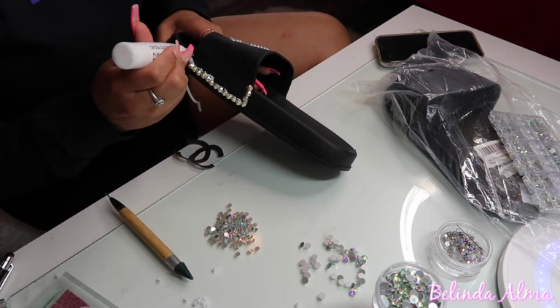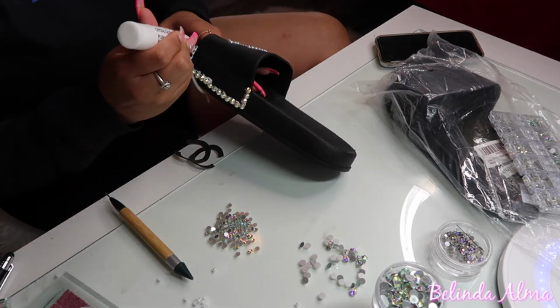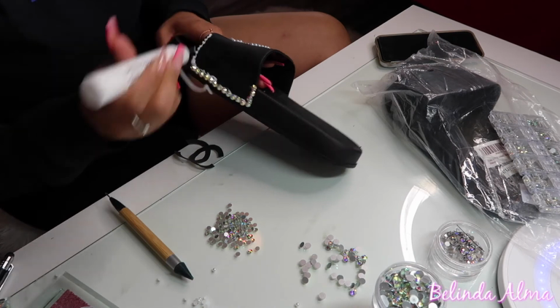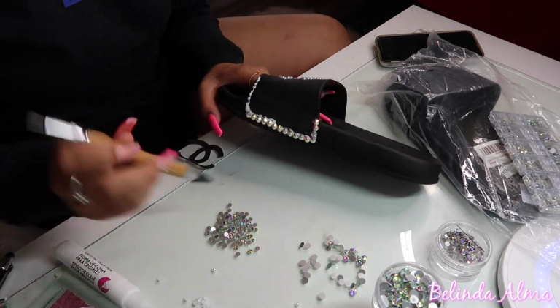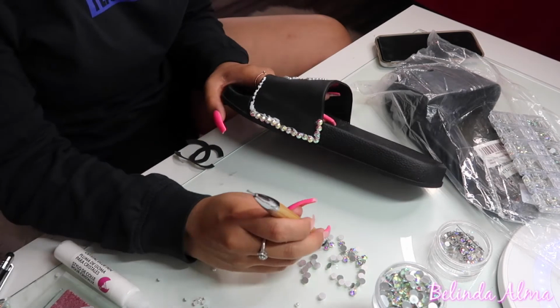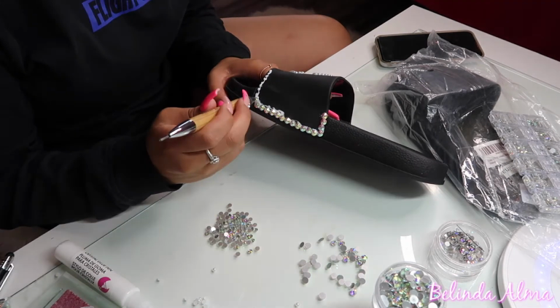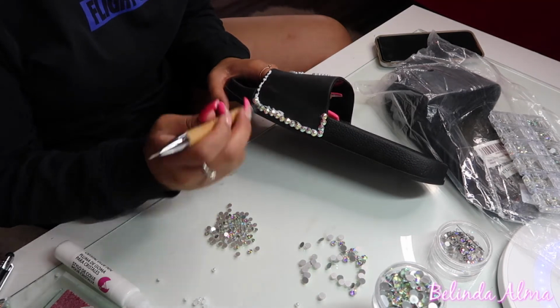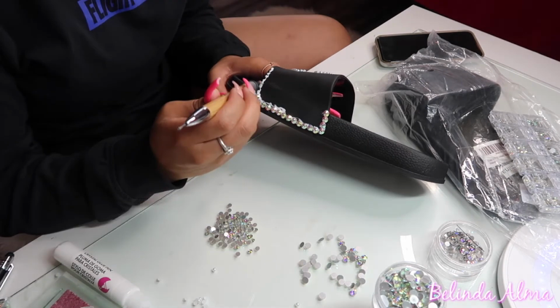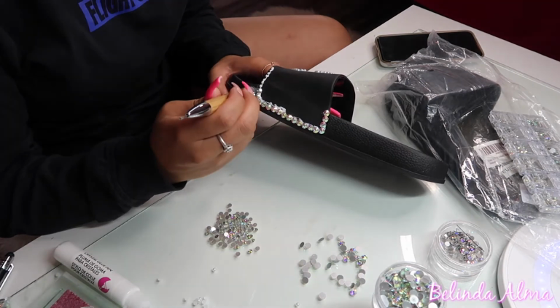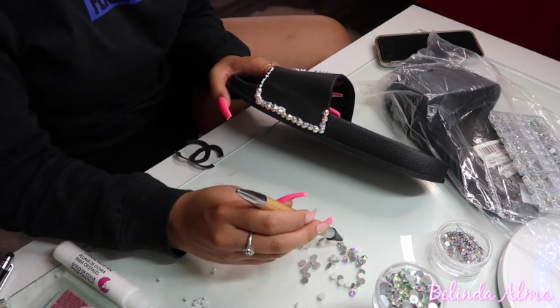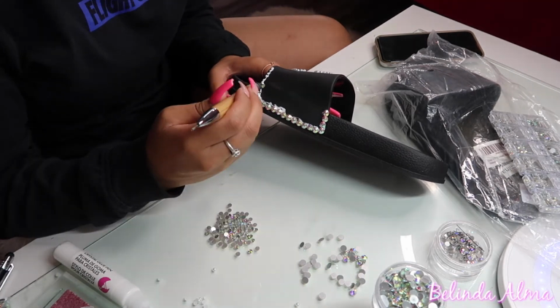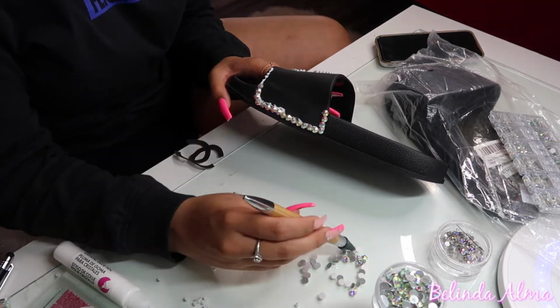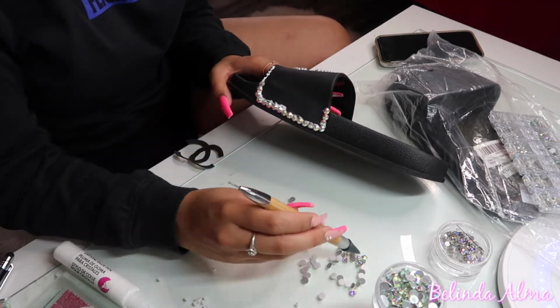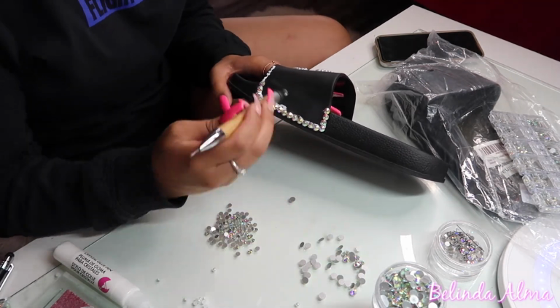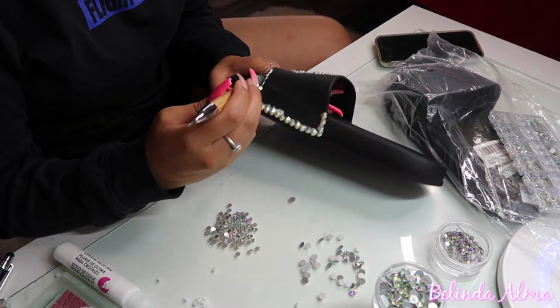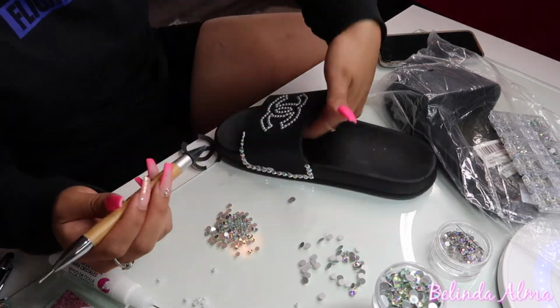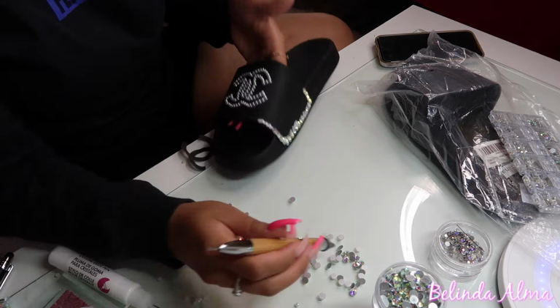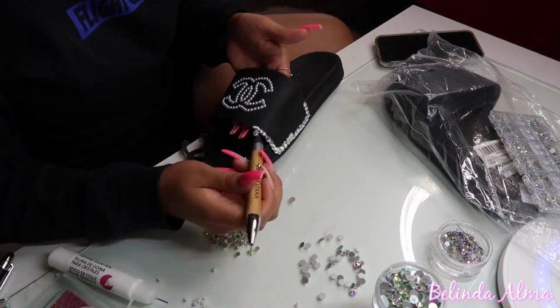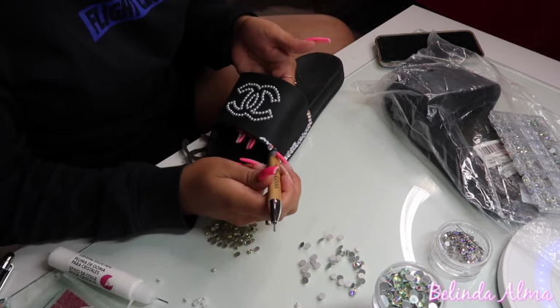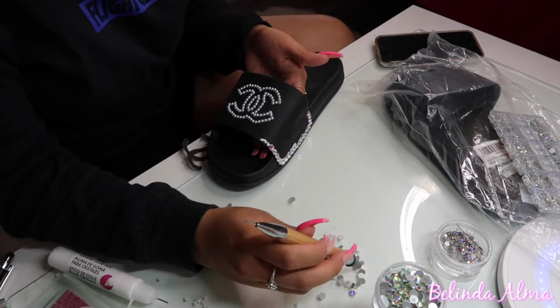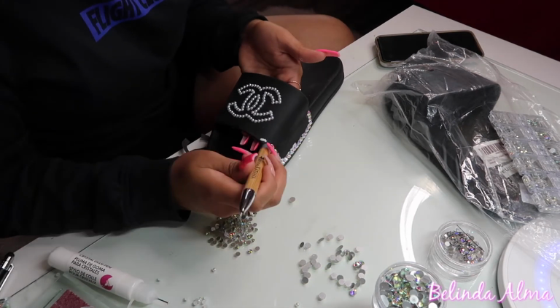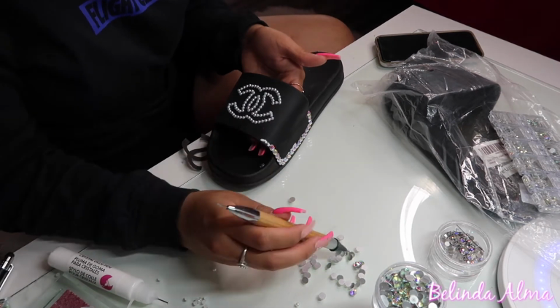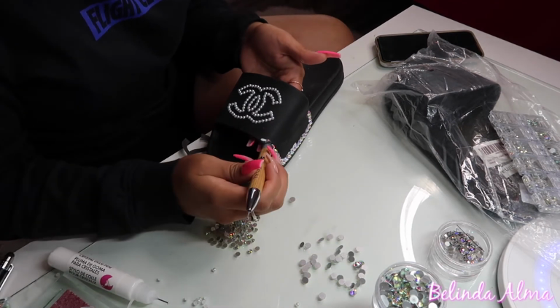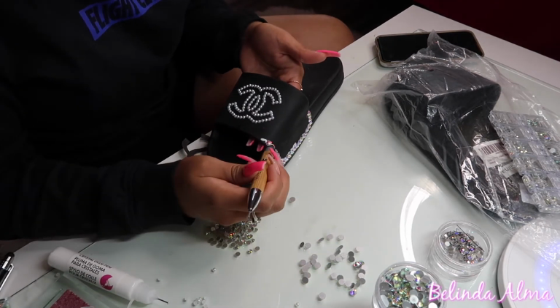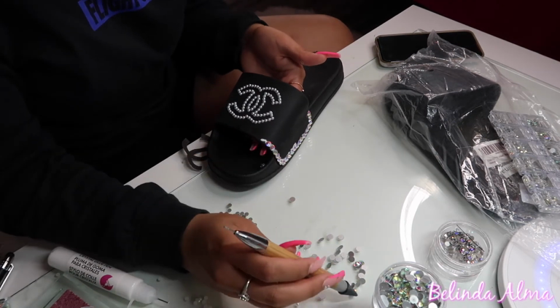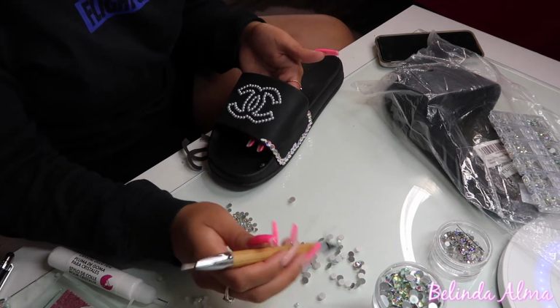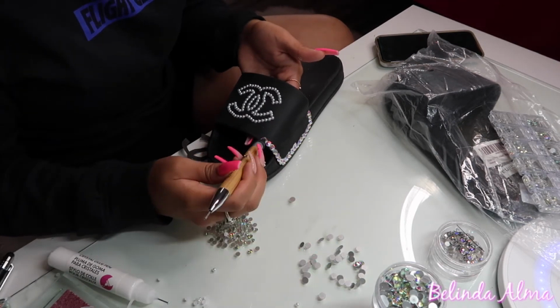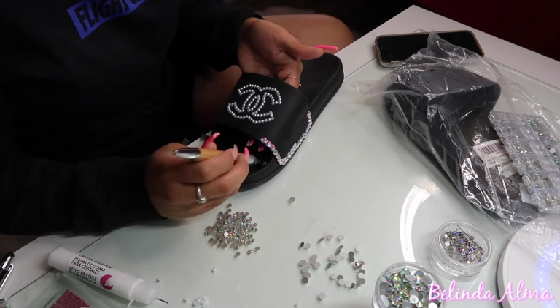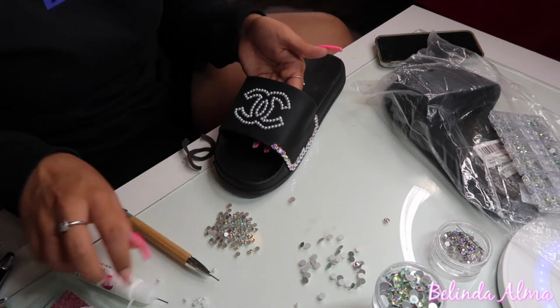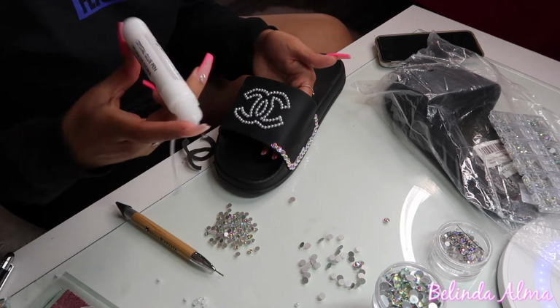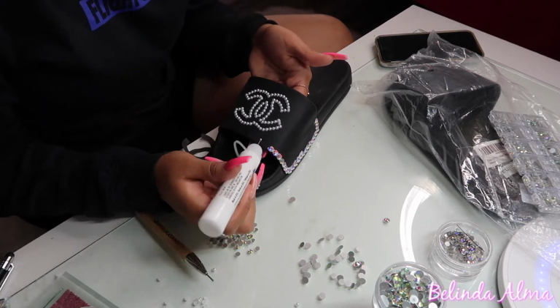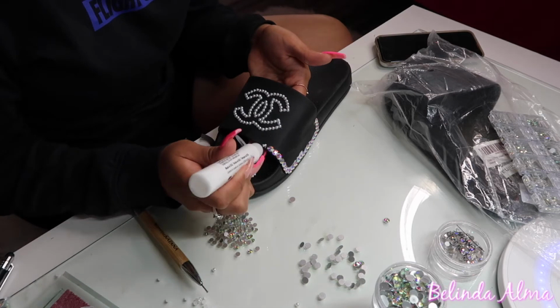You guys can go really extra and cover the whole shoe, which is what I was going to do at first, but I didn't want to do that. Maybe on some other slides. But for now I'm just outlining the whole shoe.